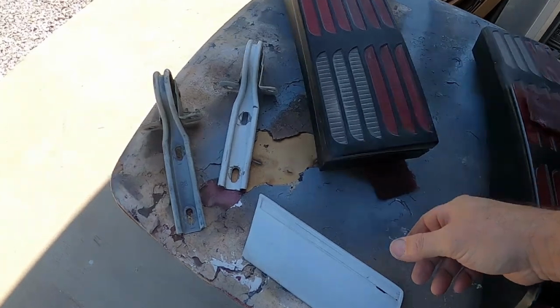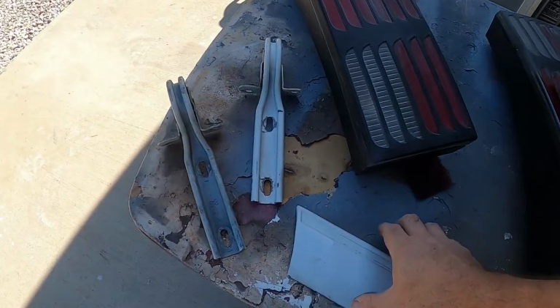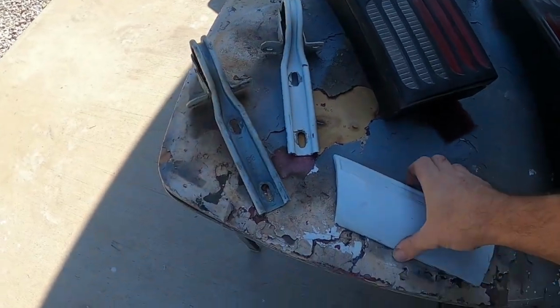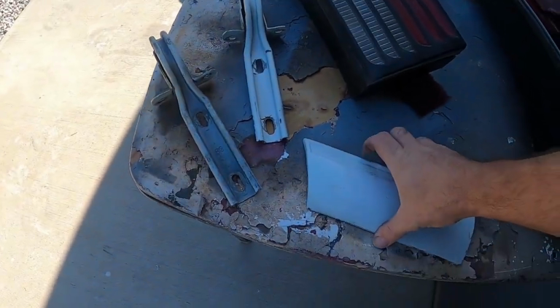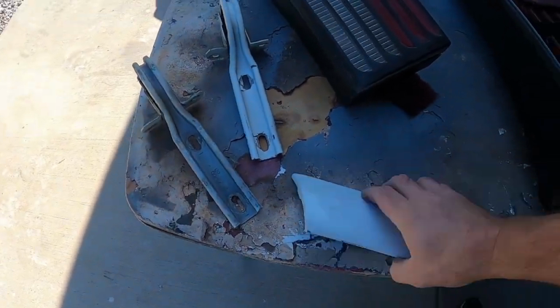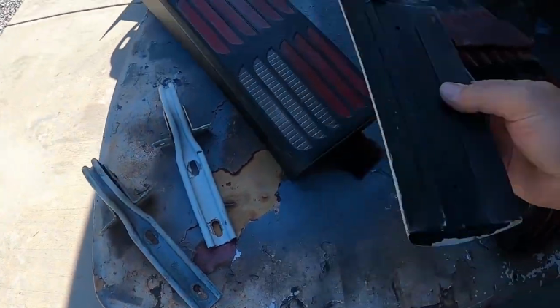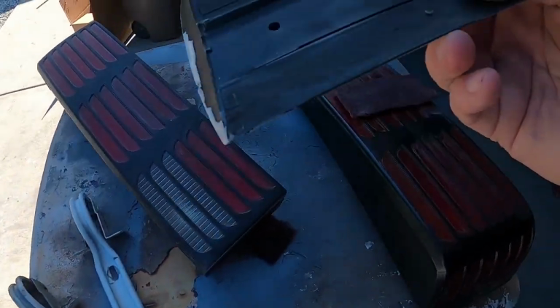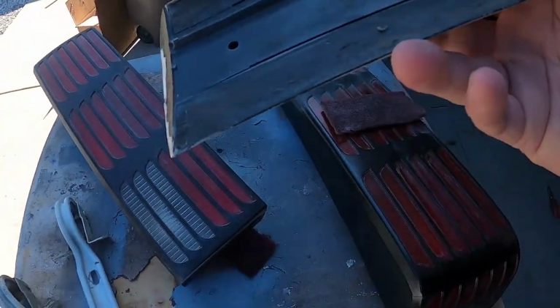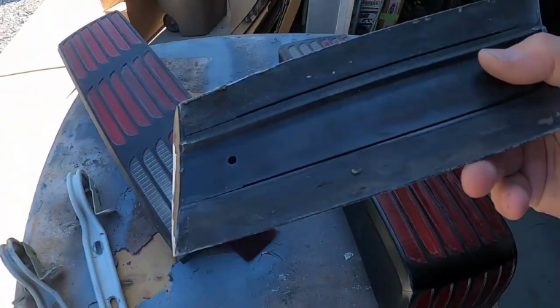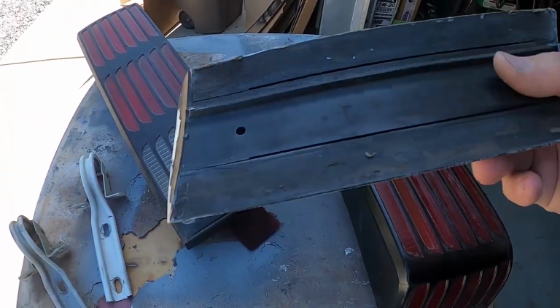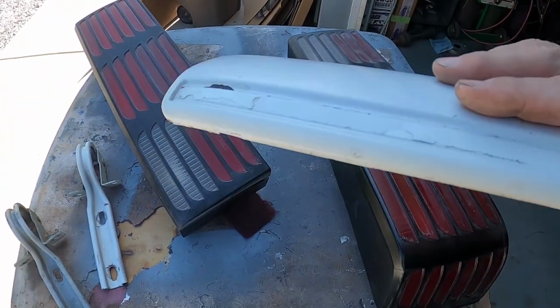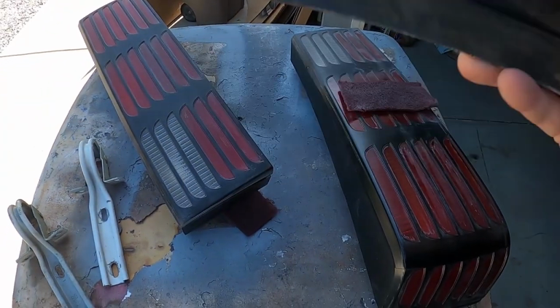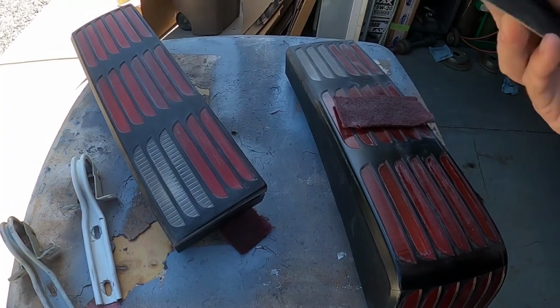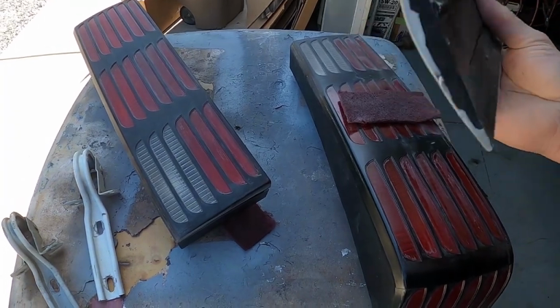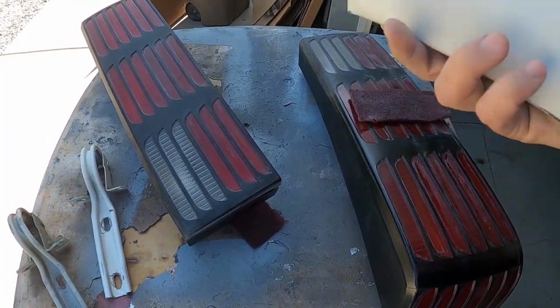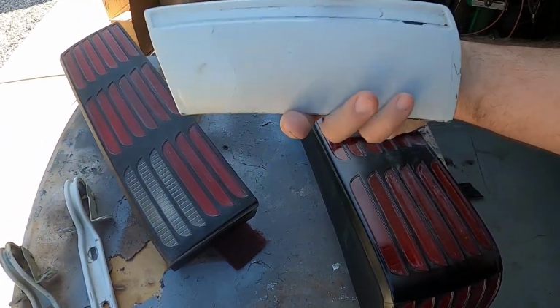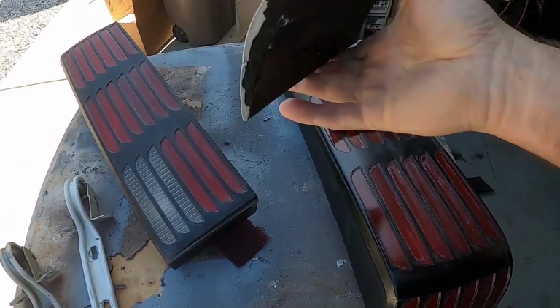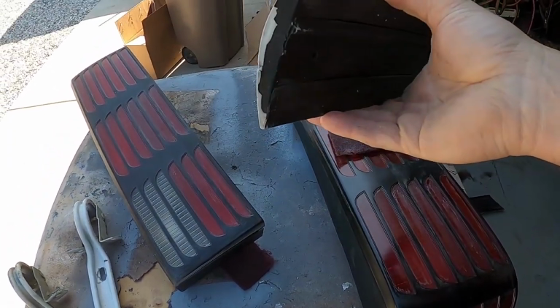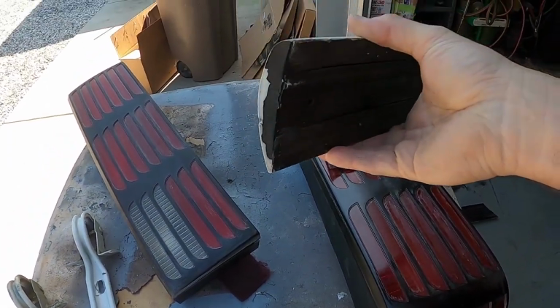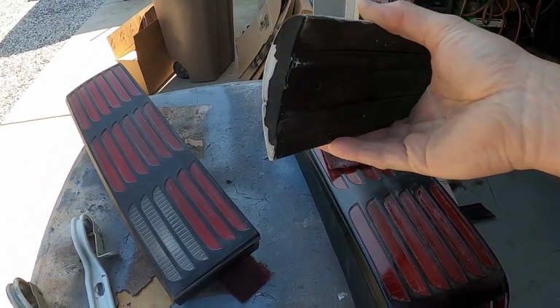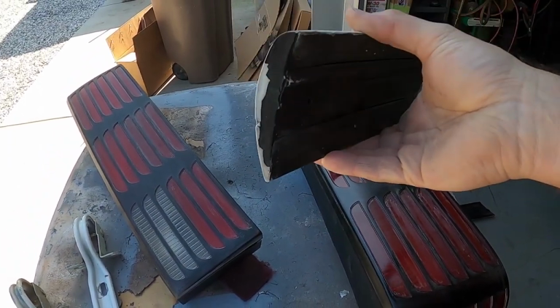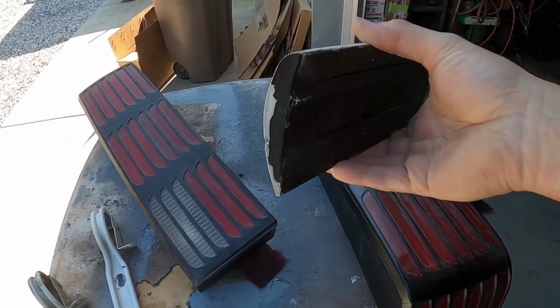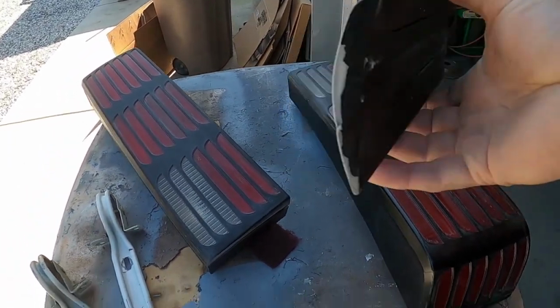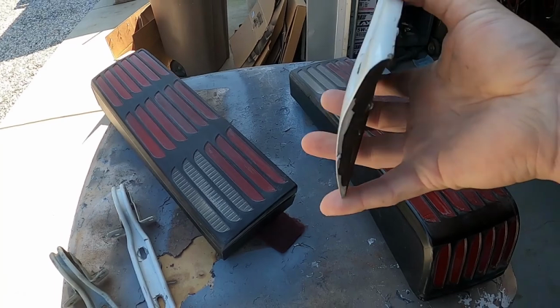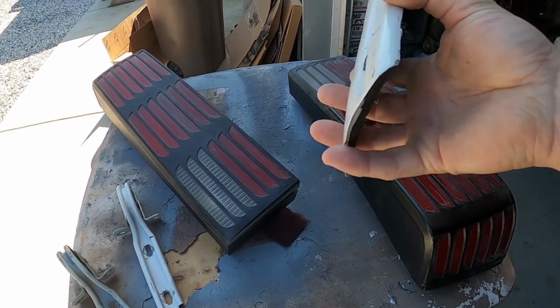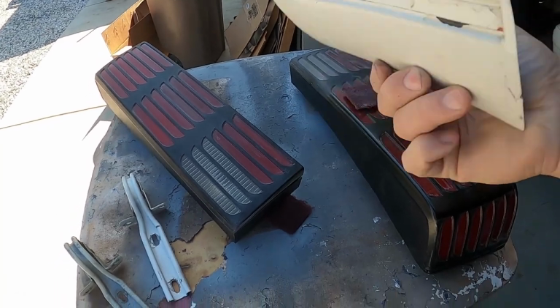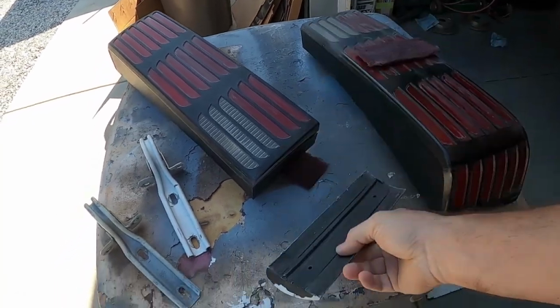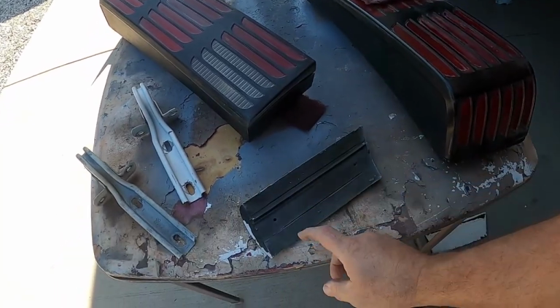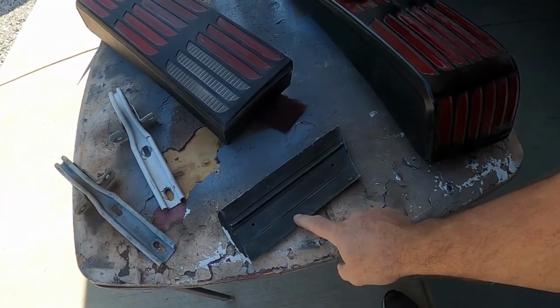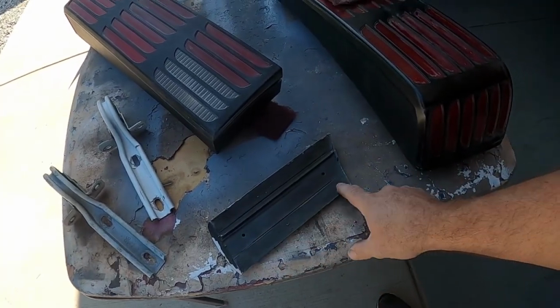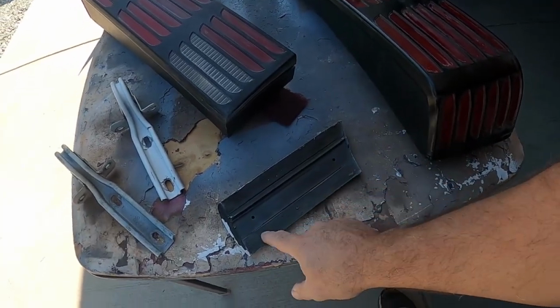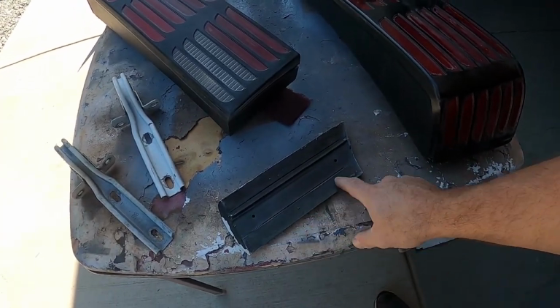Let's throw this in here real quick. This is the side molding. This one actually goes driver's side front, behind the door. You can see how it's got that angle on it. Now, this one already had the moldings here removed.